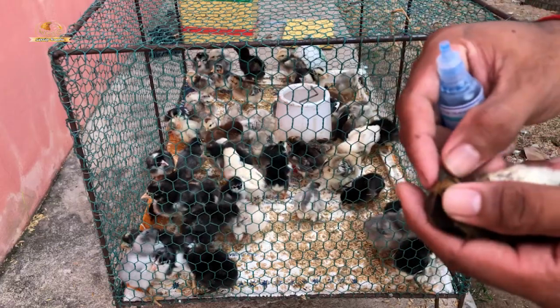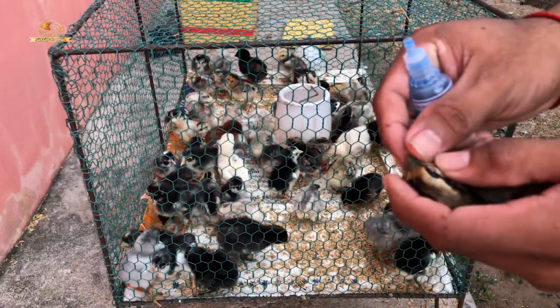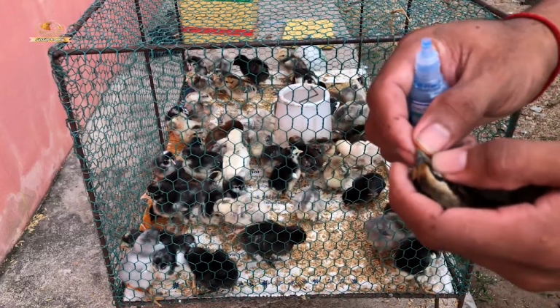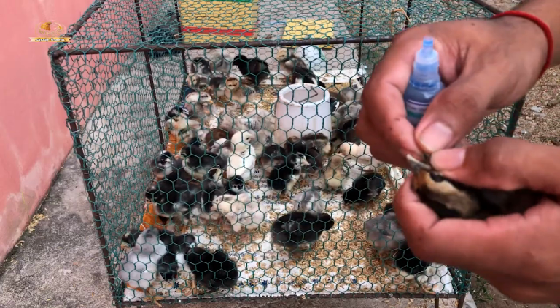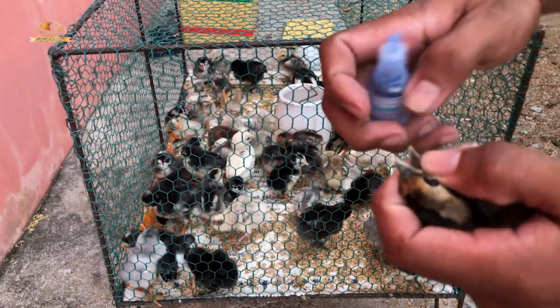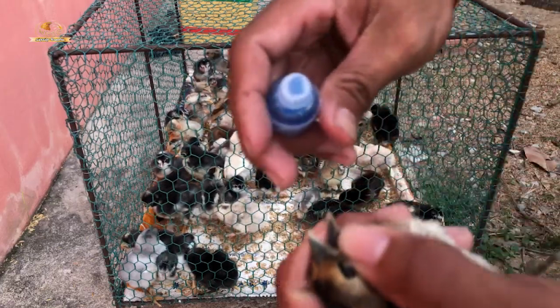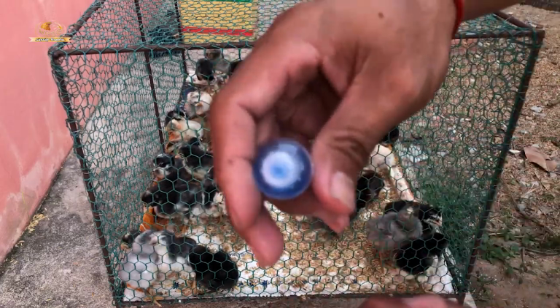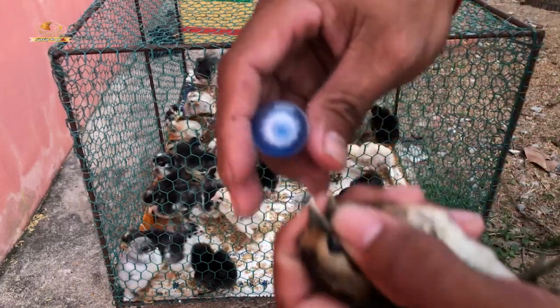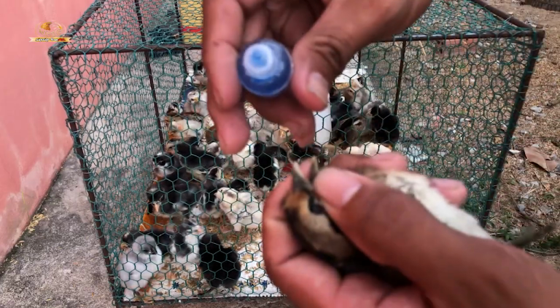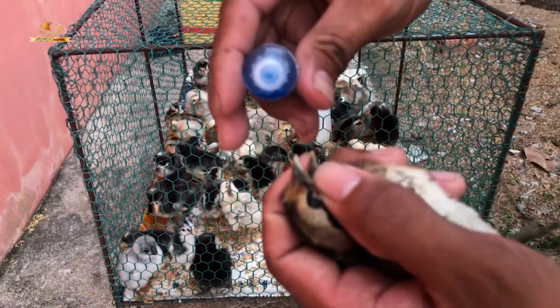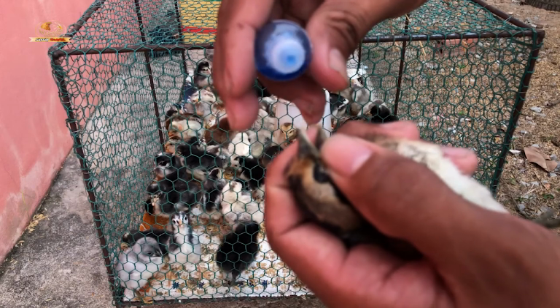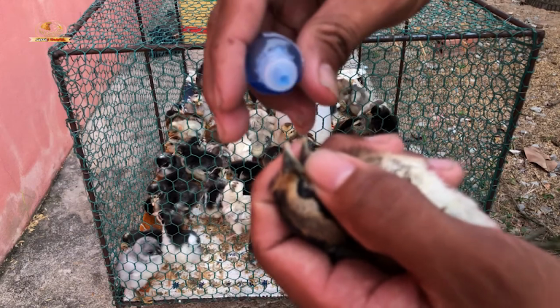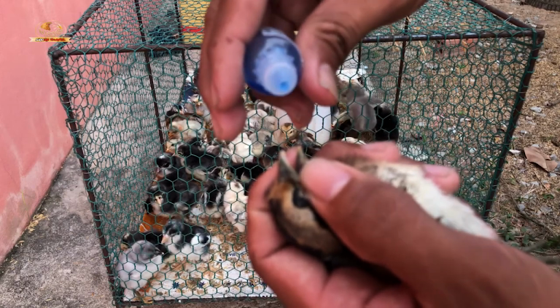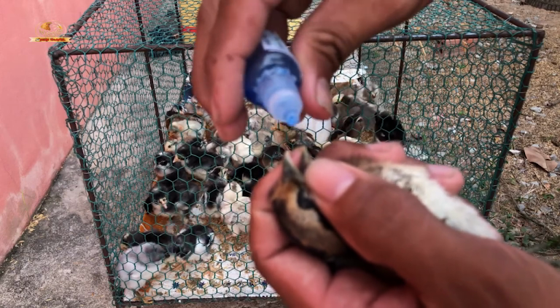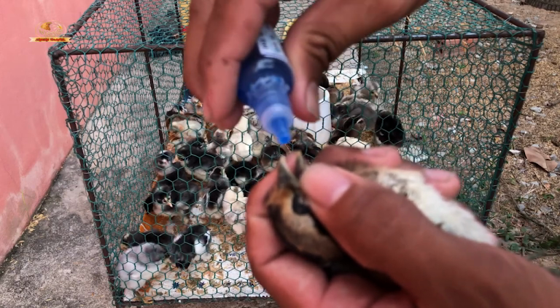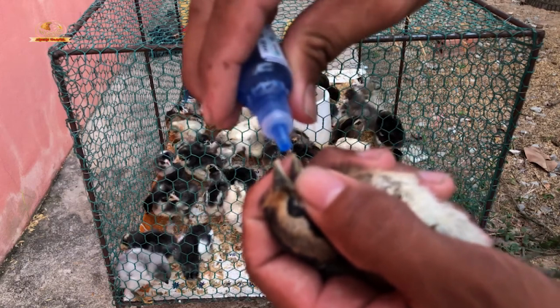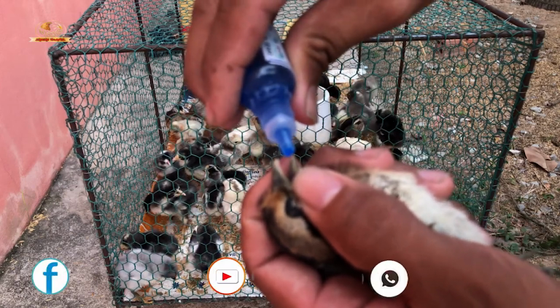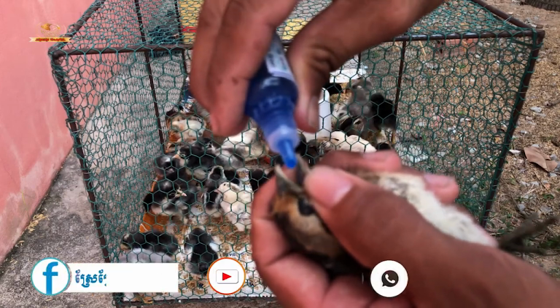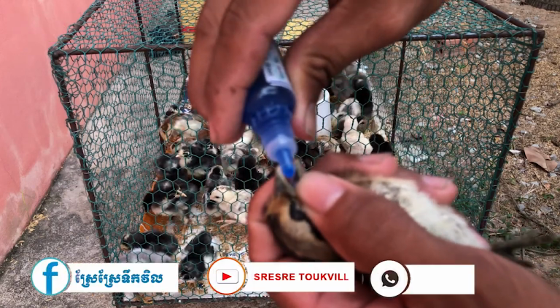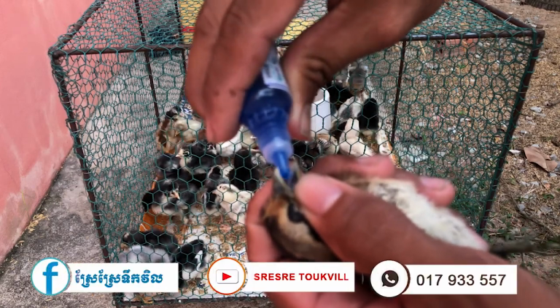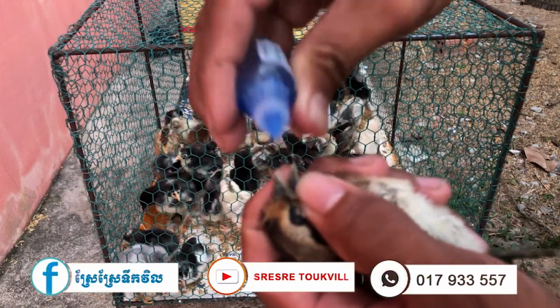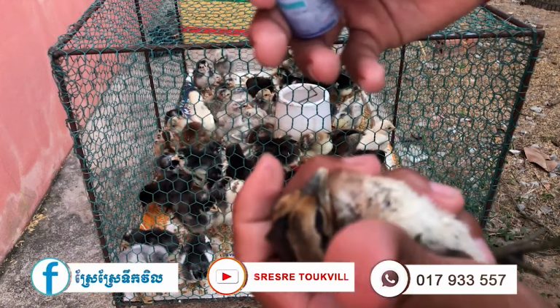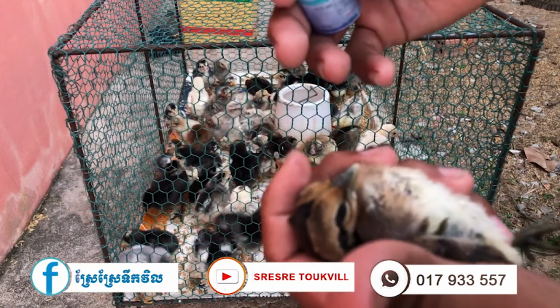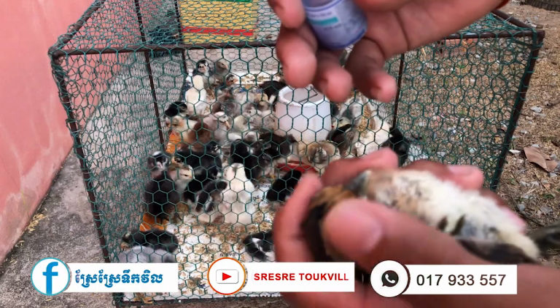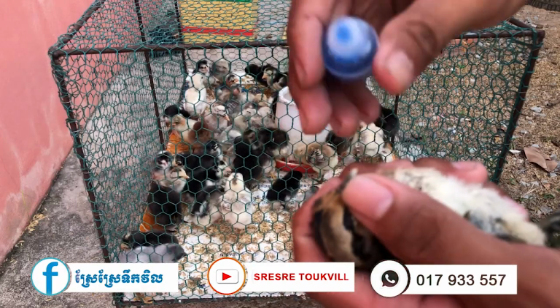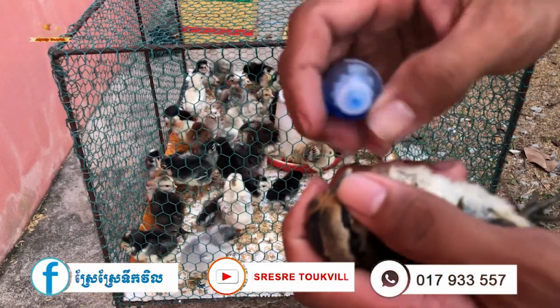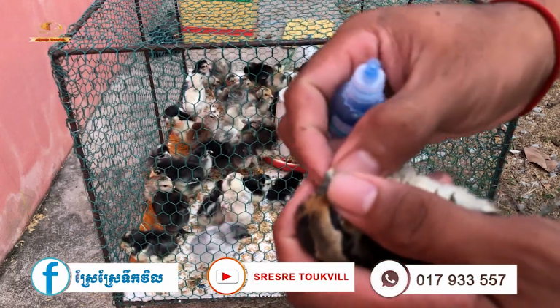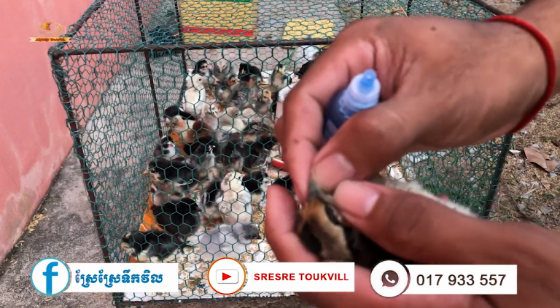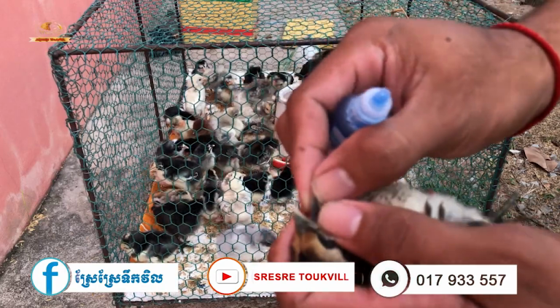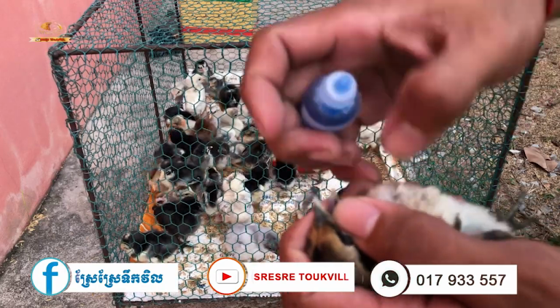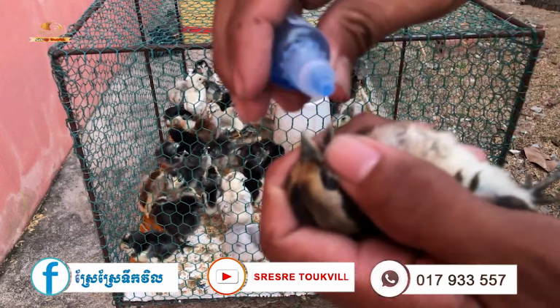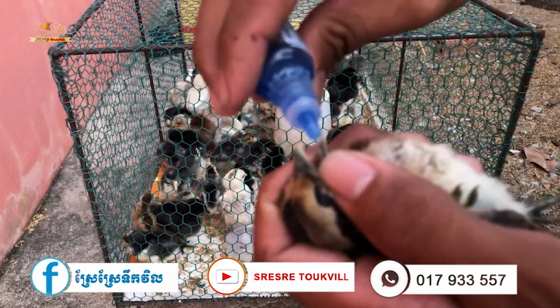One last thing to remember about the Newcastle vaccine: you should administer it to chicks between 3 to 7 days of age.